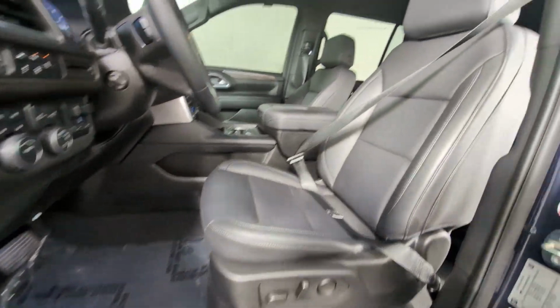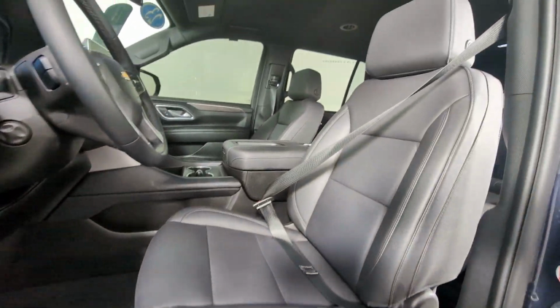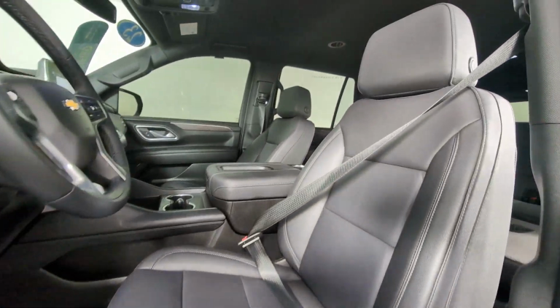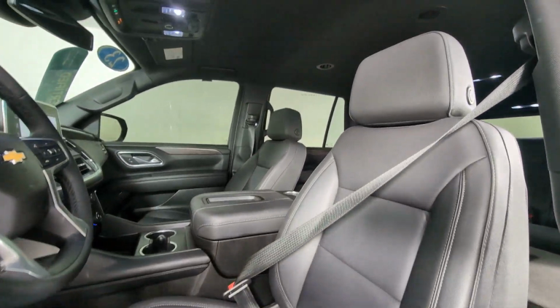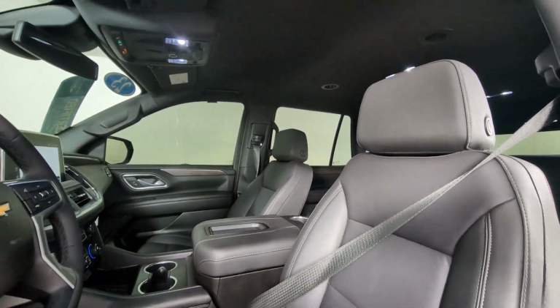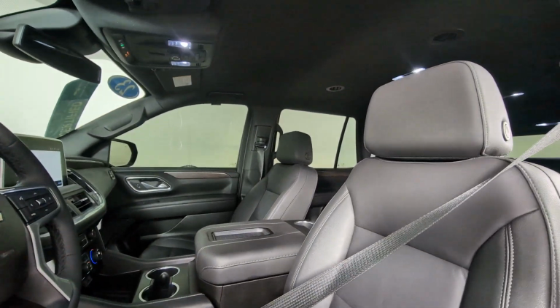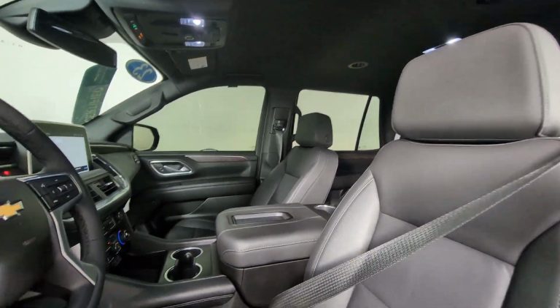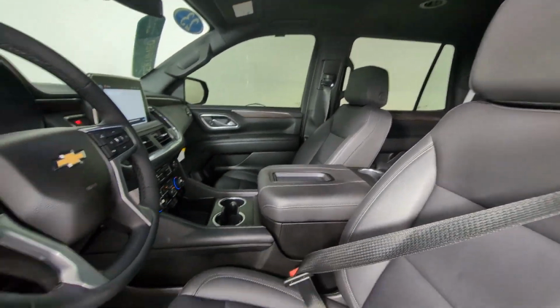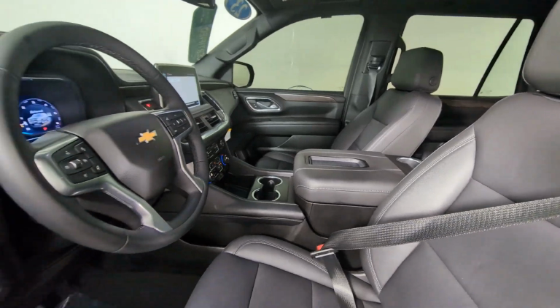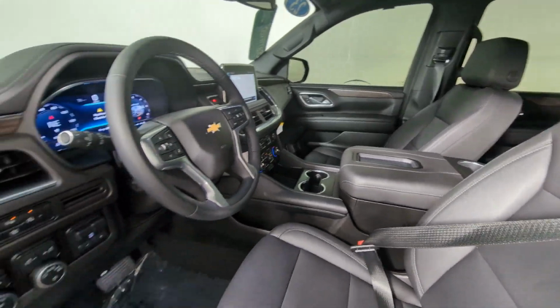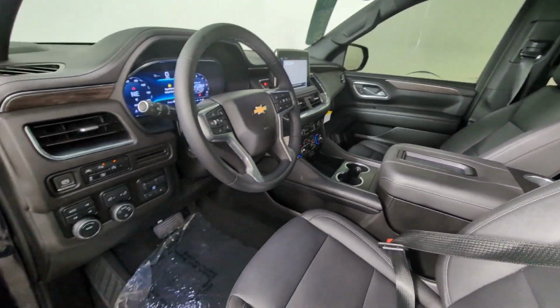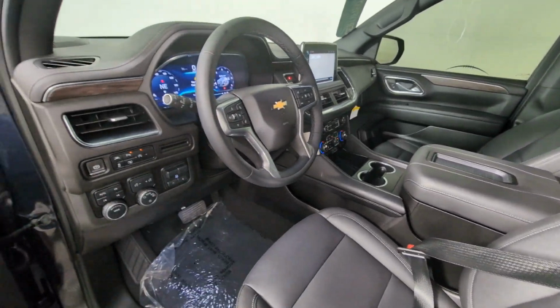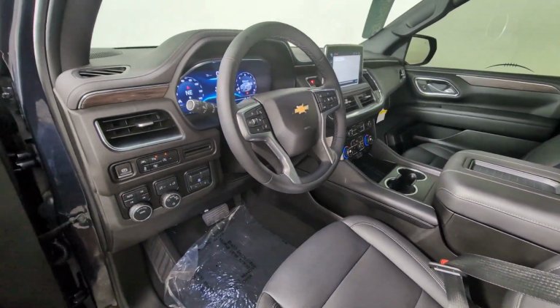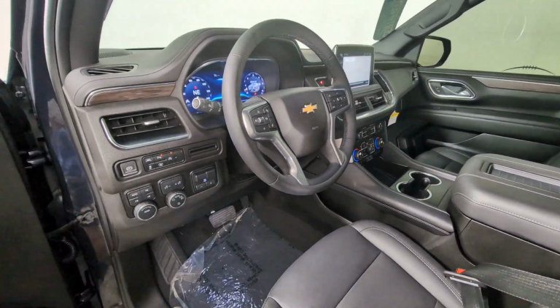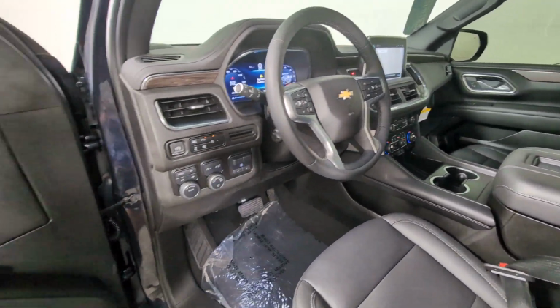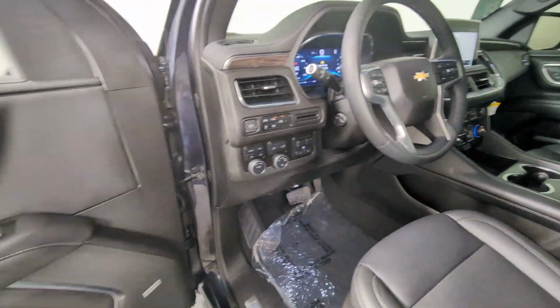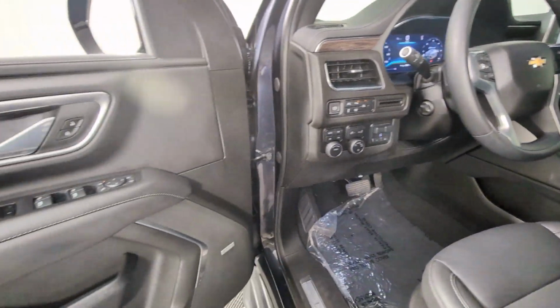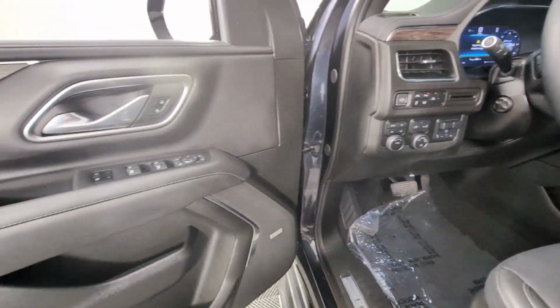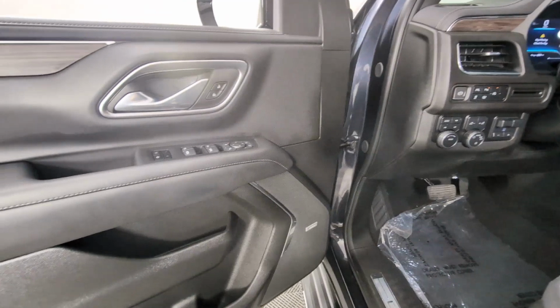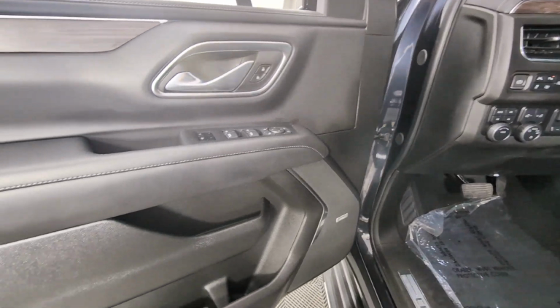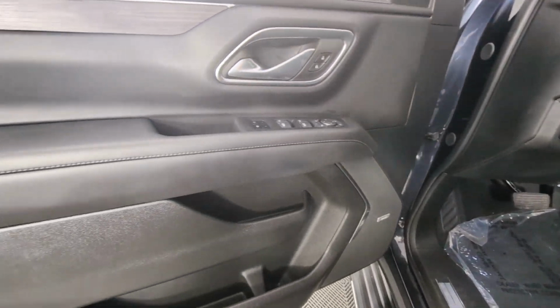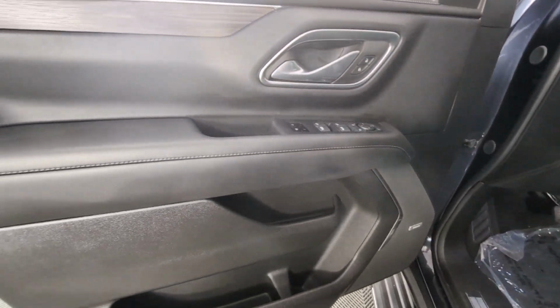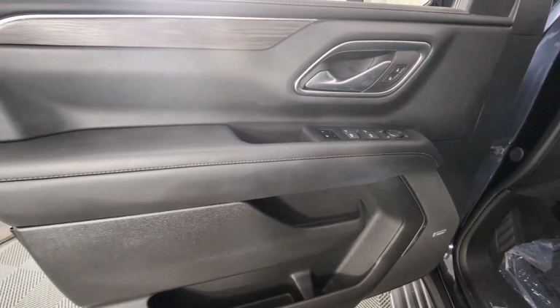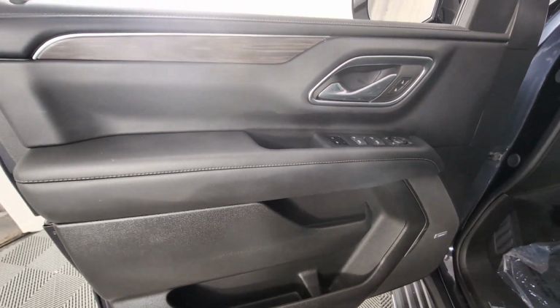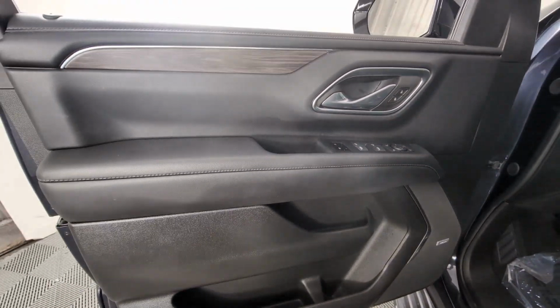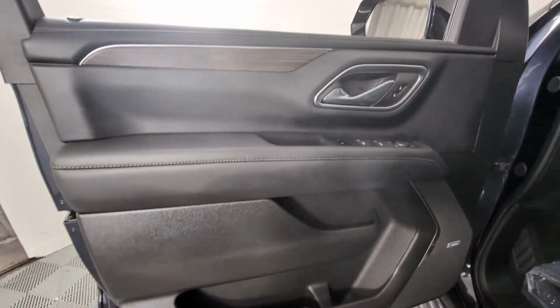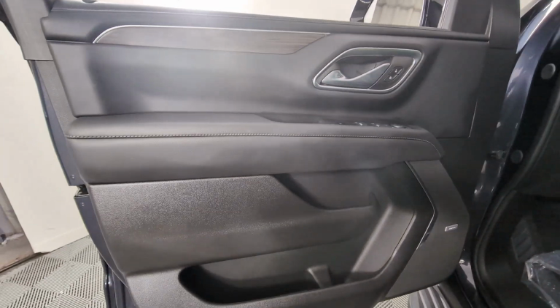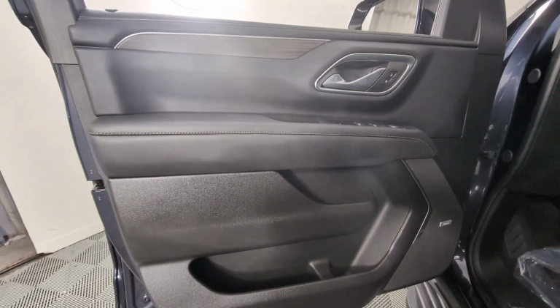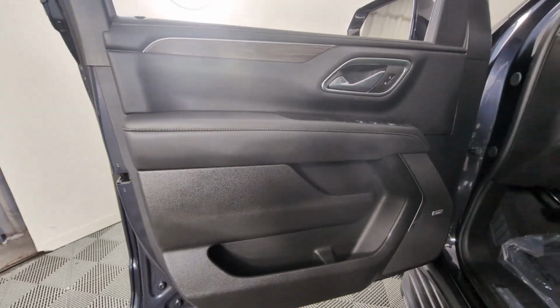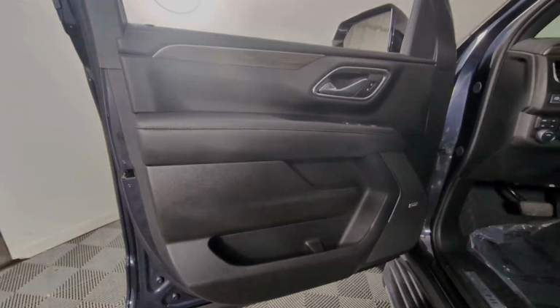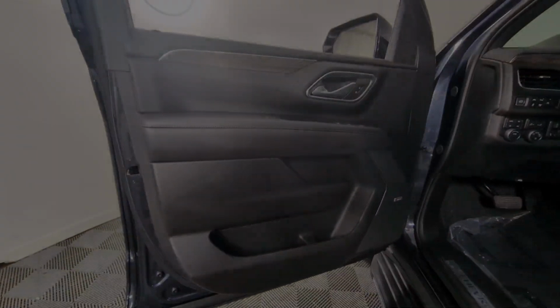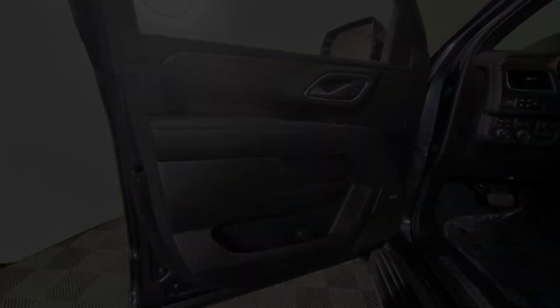Heated driver's seat, hands-free liftgate, keyless entry, power liftgate — powerful workhorse meets comfortable cruiser in the Tahoe. Treat yourself to a road test.